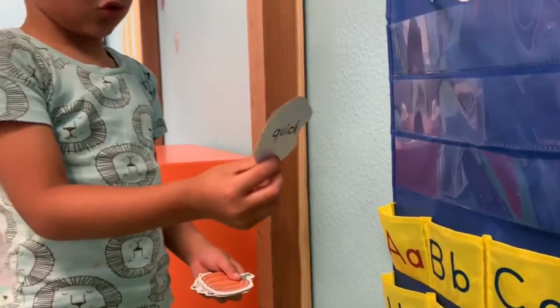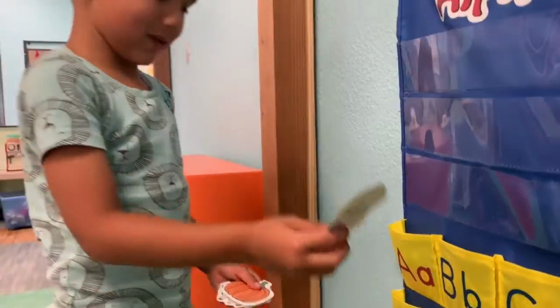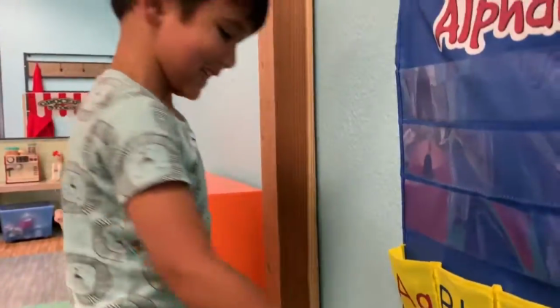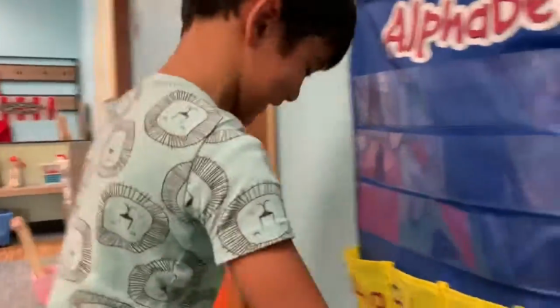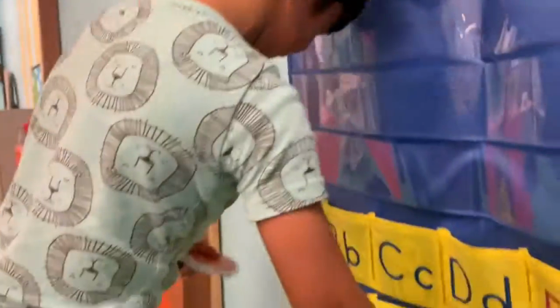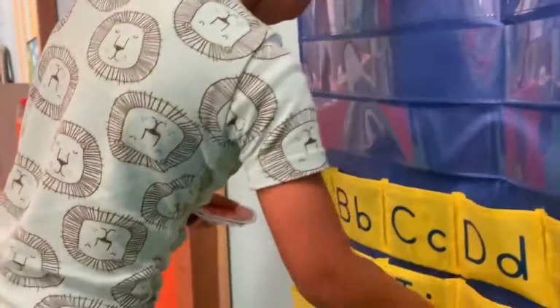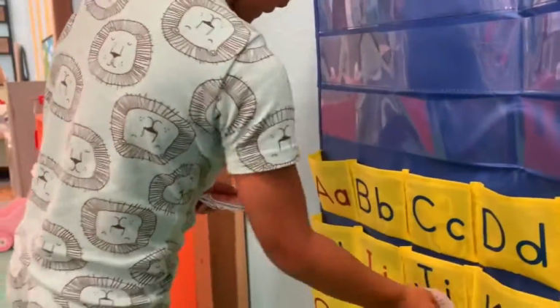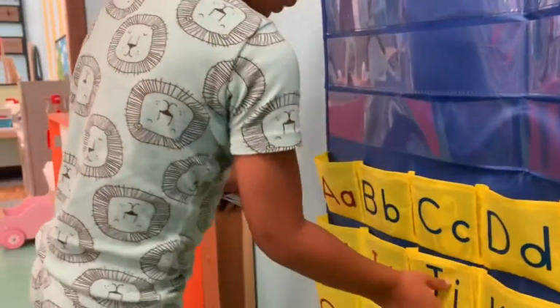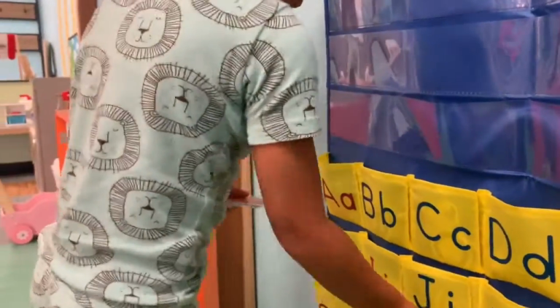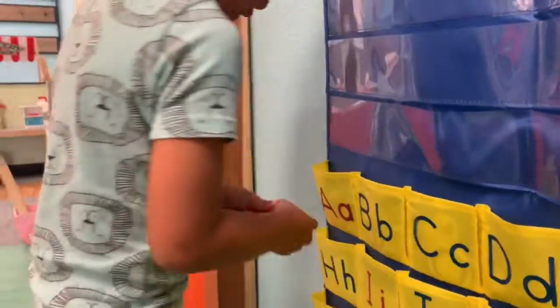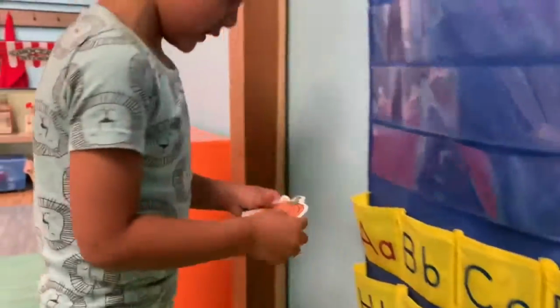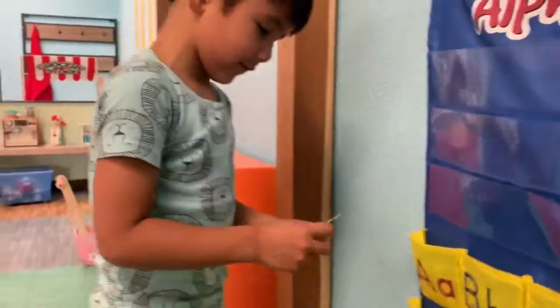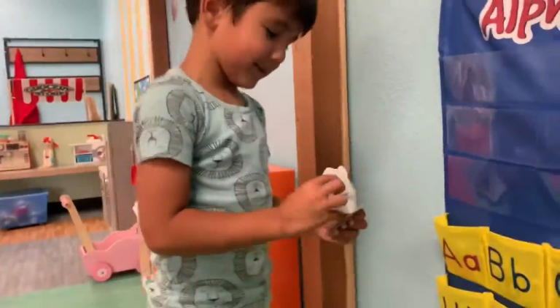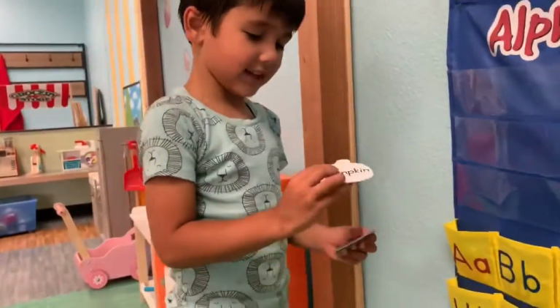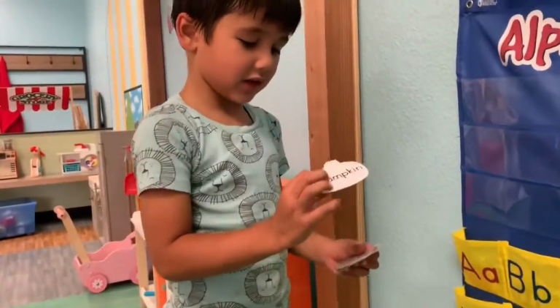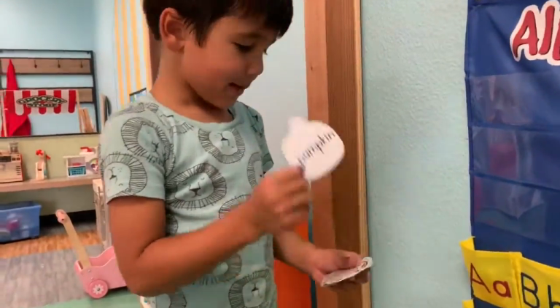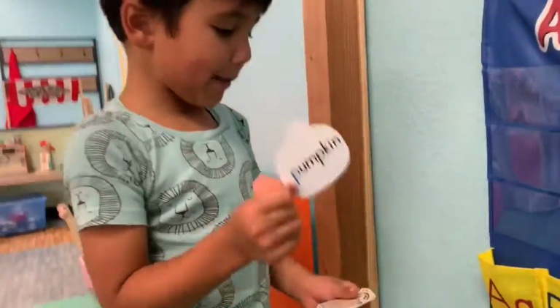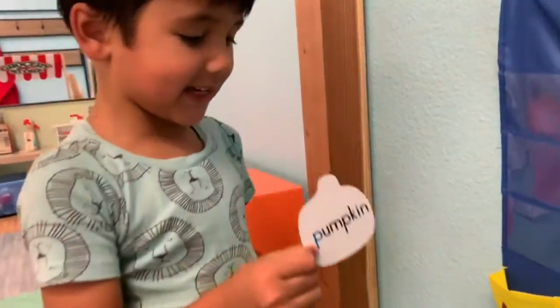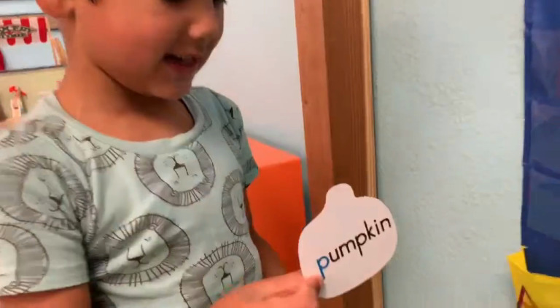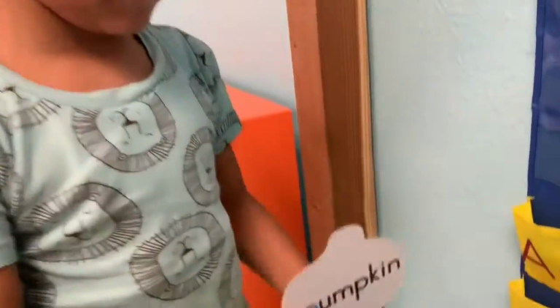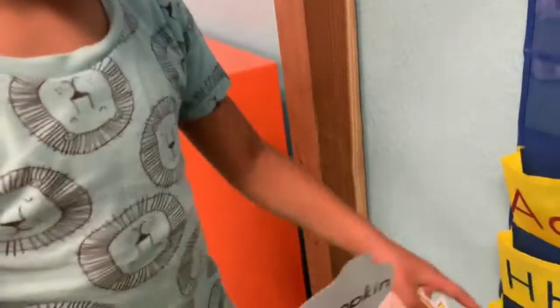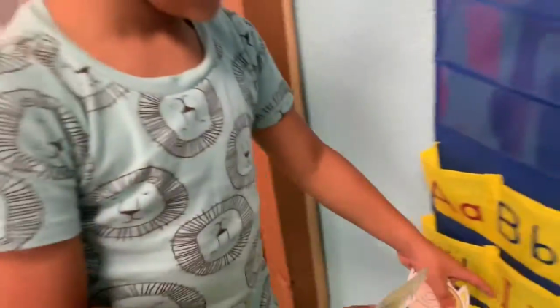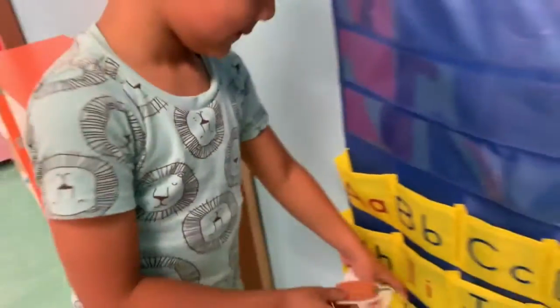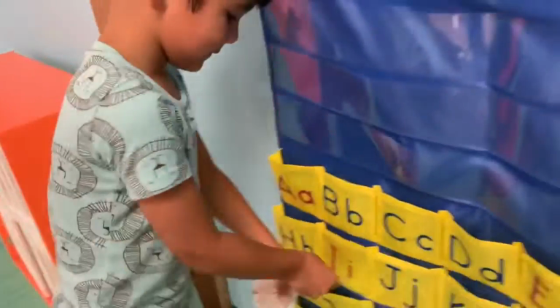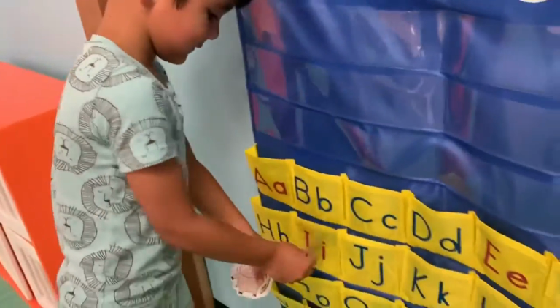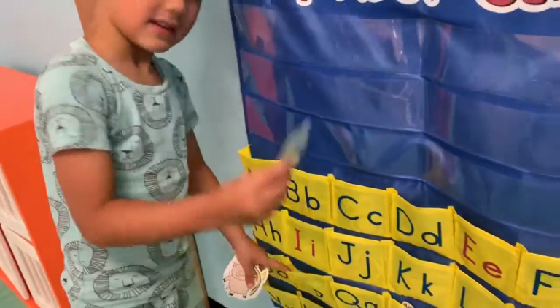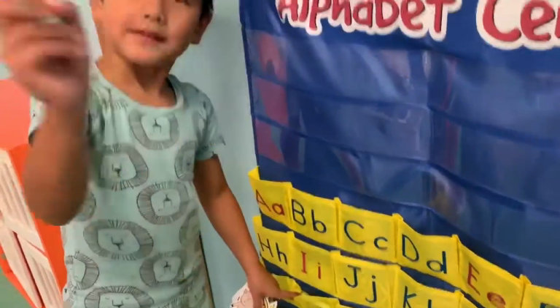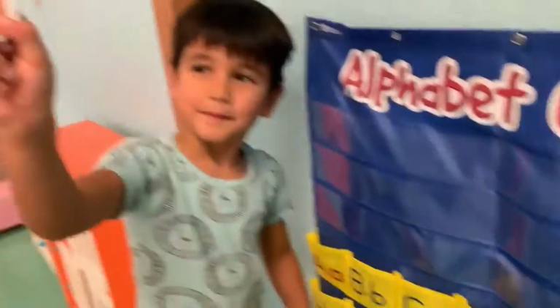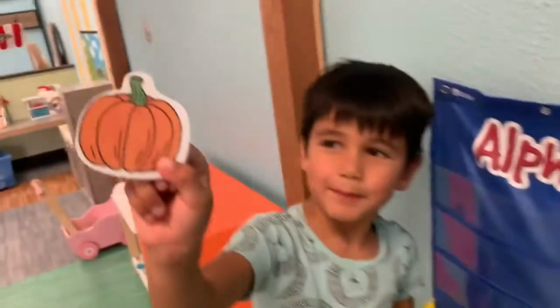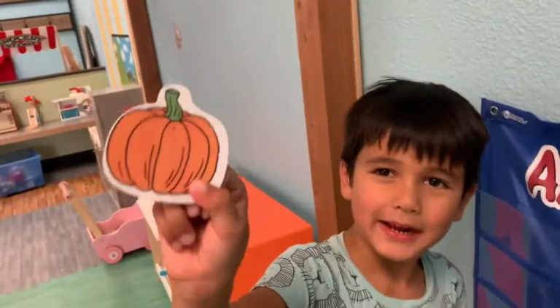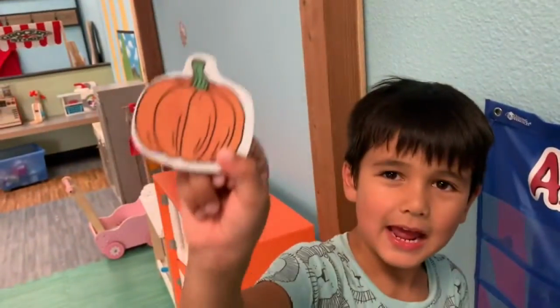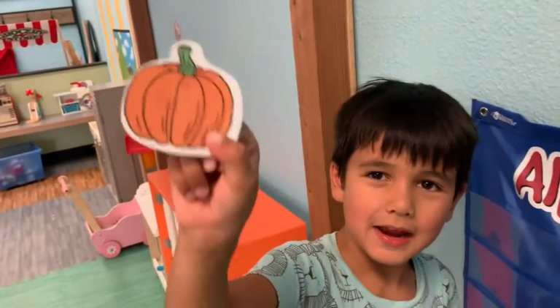It's quick — Q. And this starts with a P. Pumpkin. Good job.